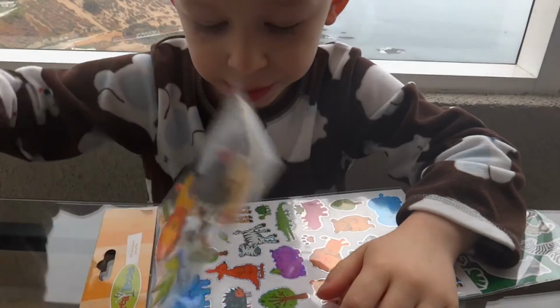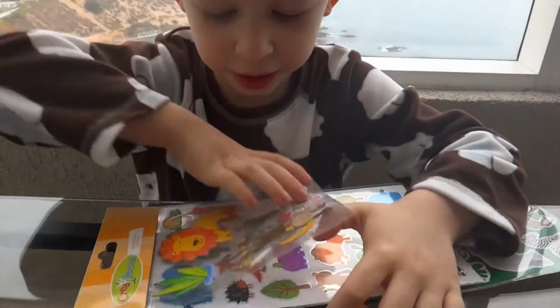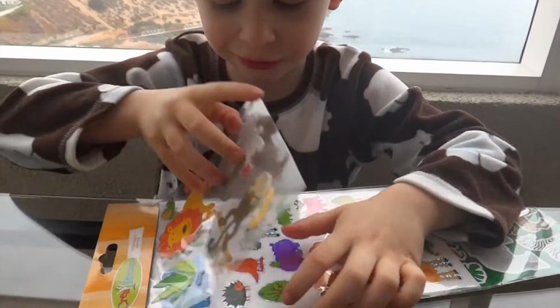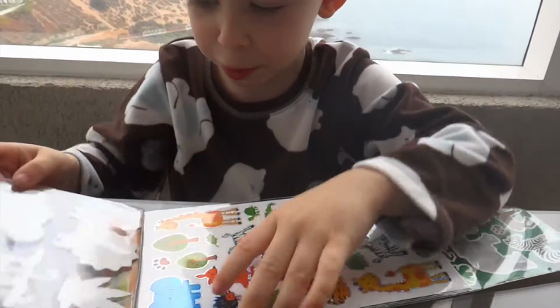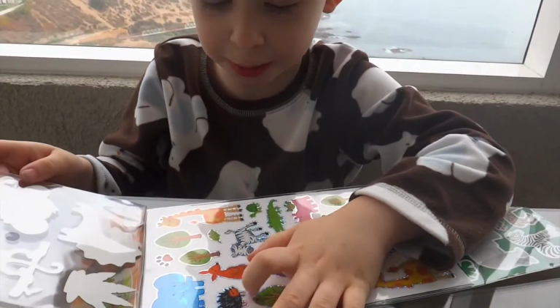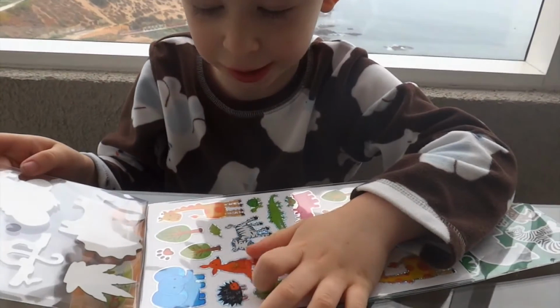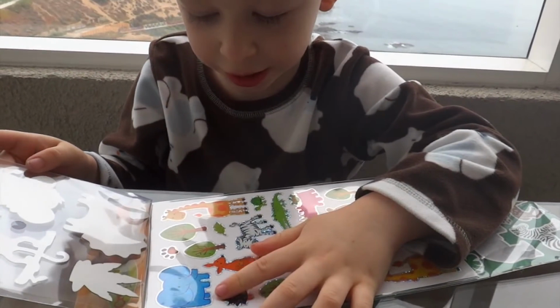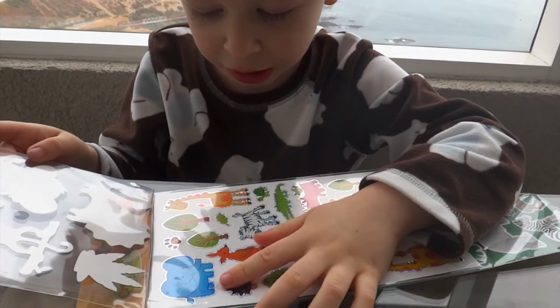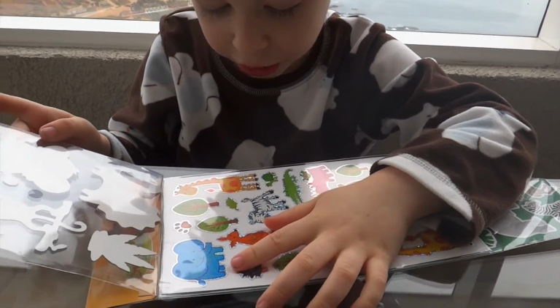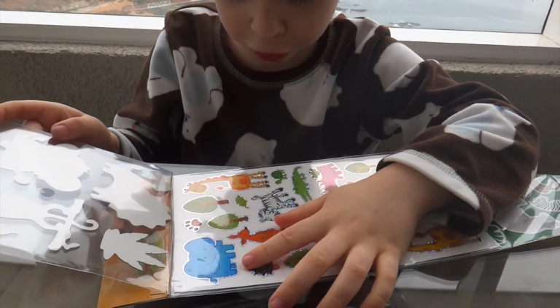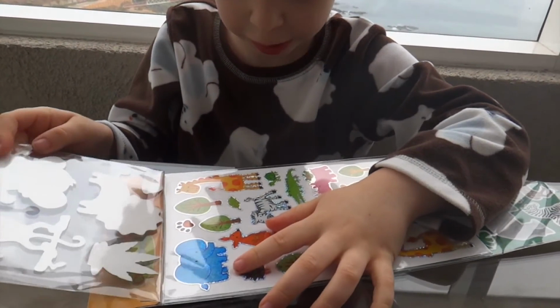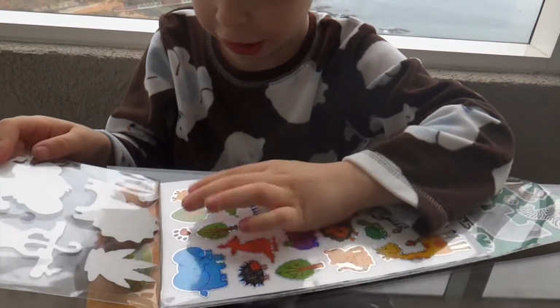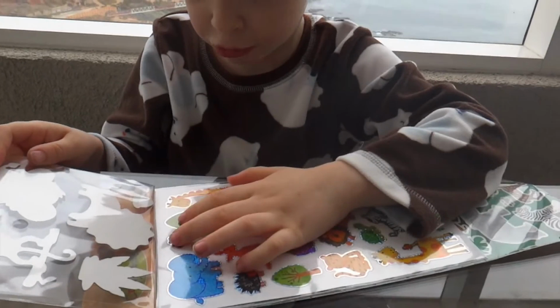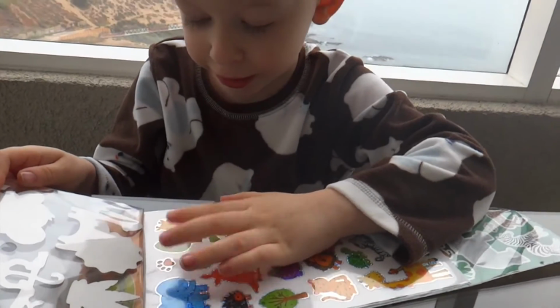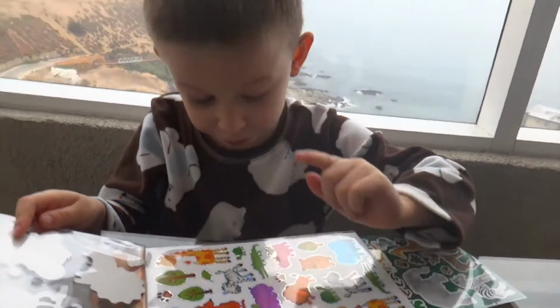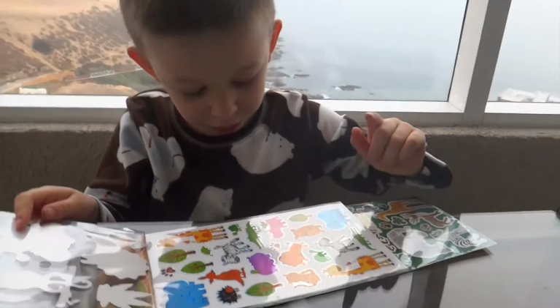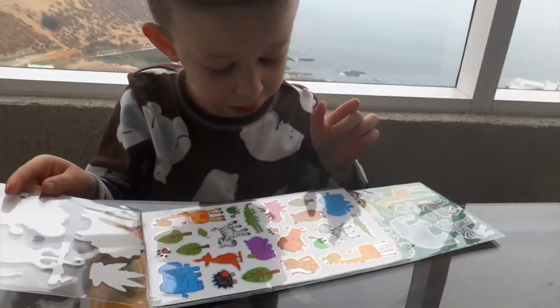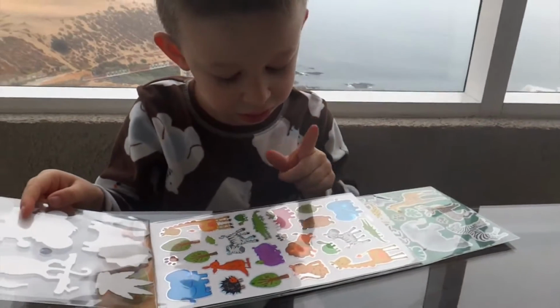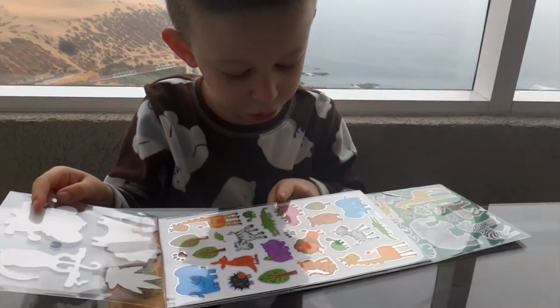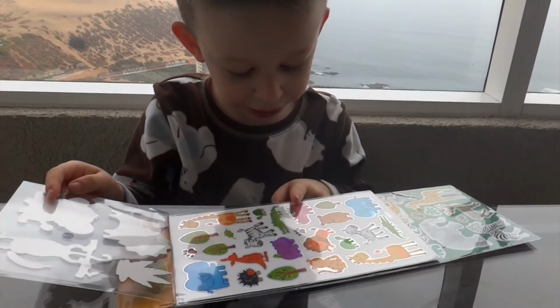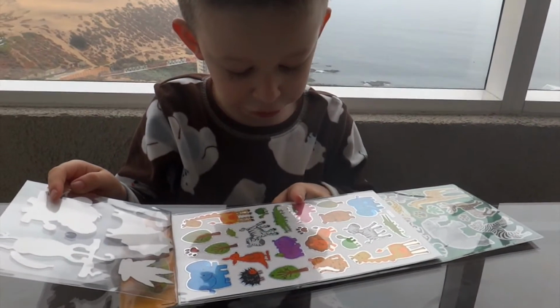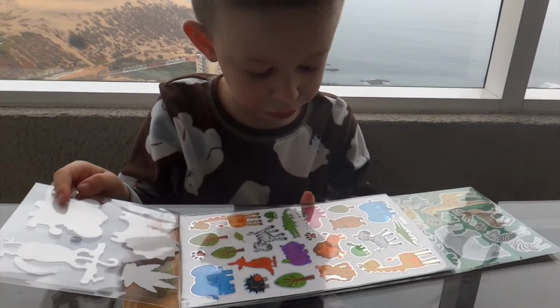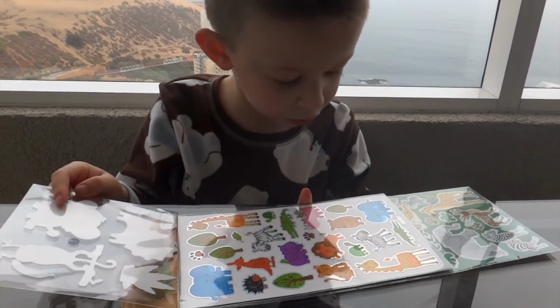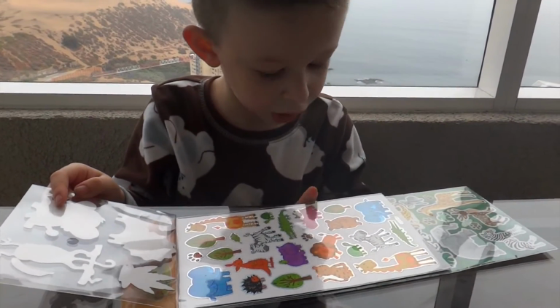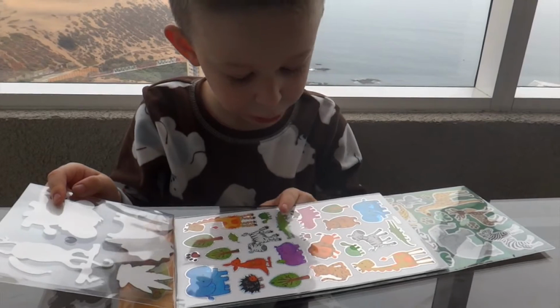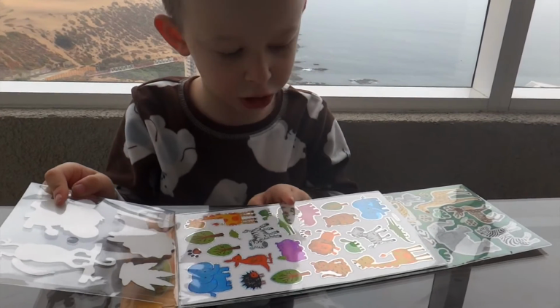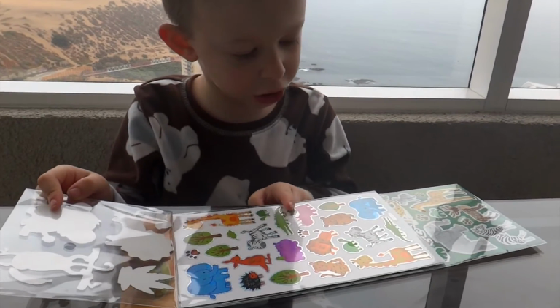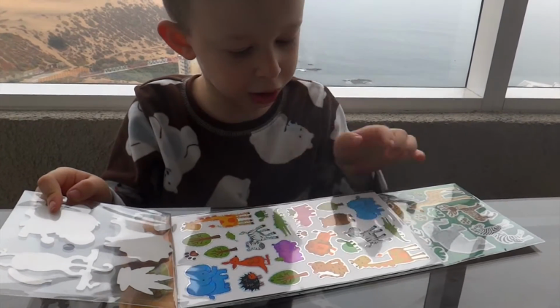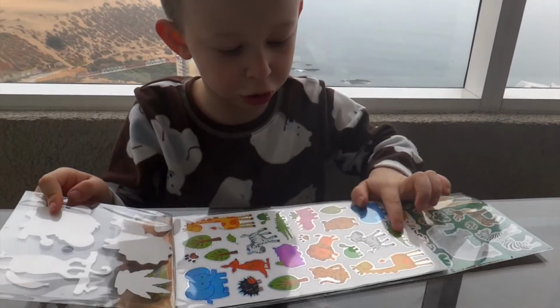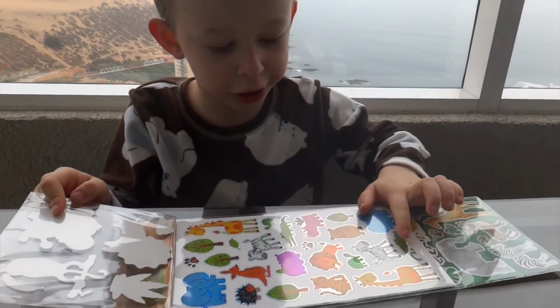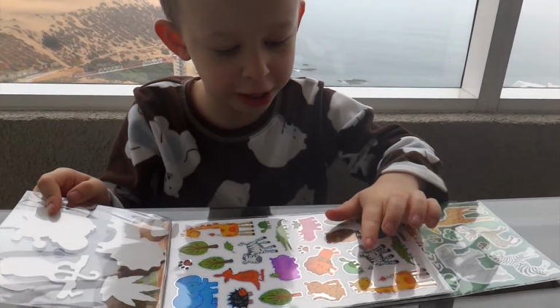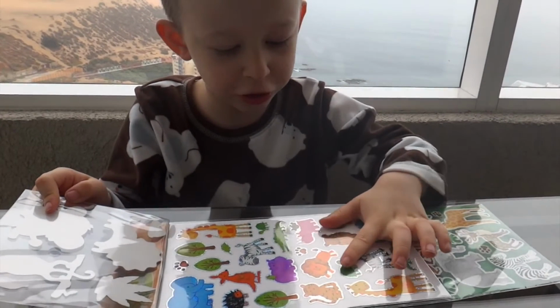I have a porcupine, a porcupine, a tree, a rhino, a bird, and a crocodile, and a turtle.